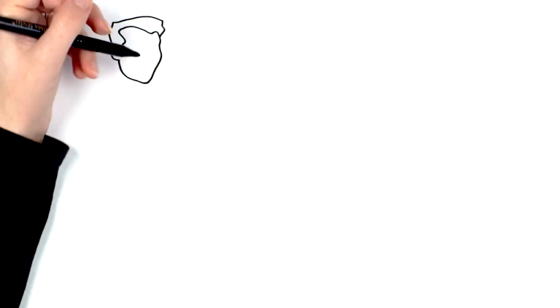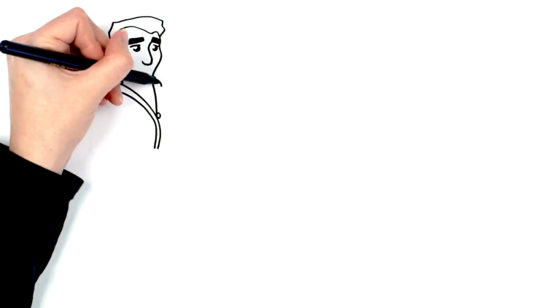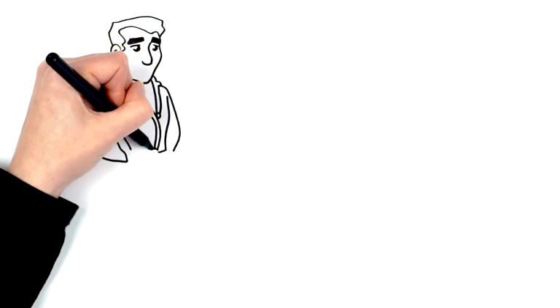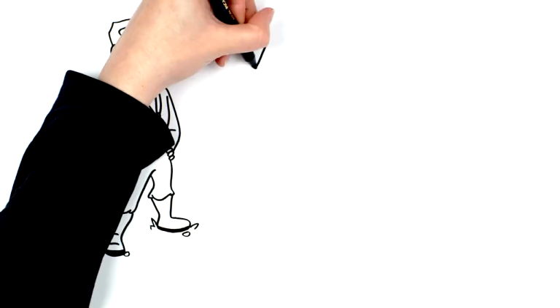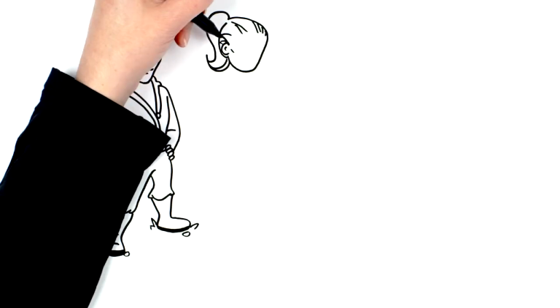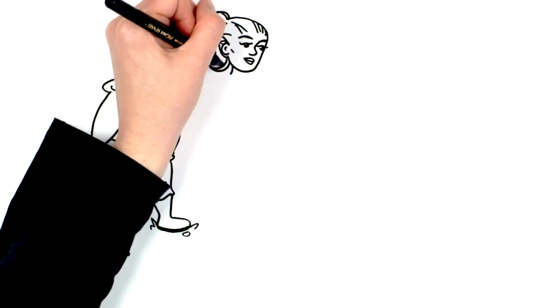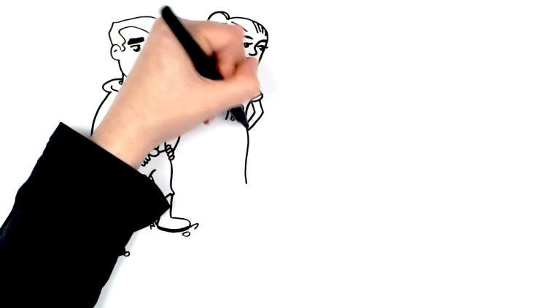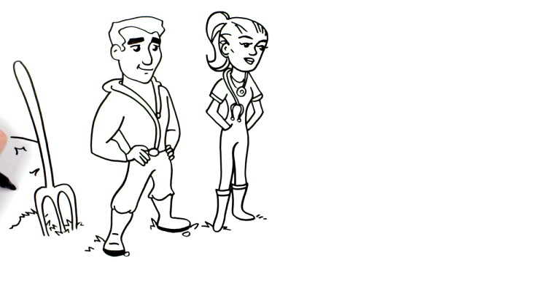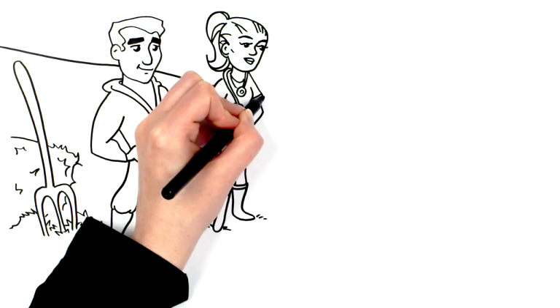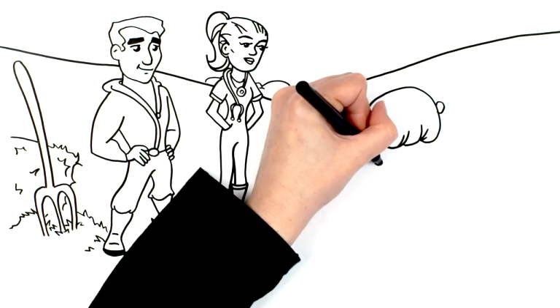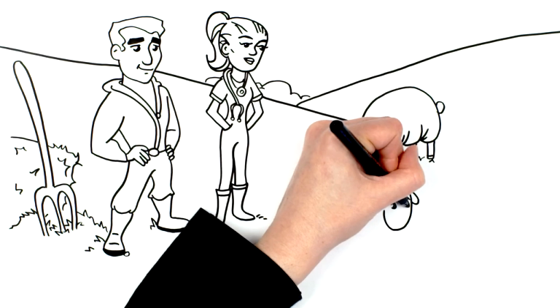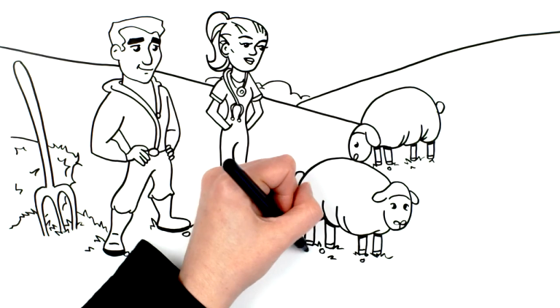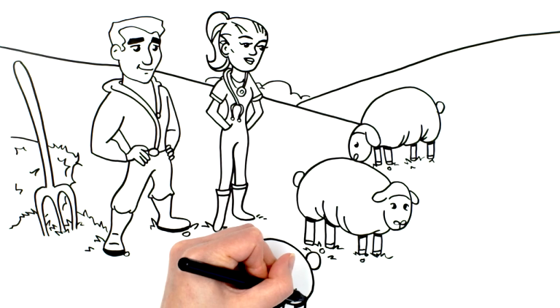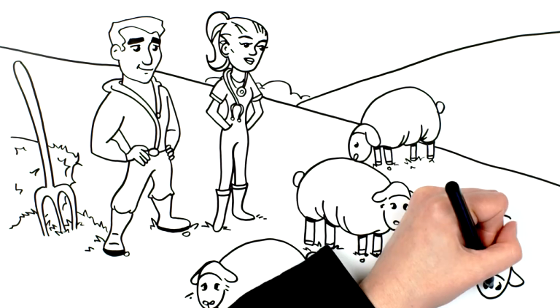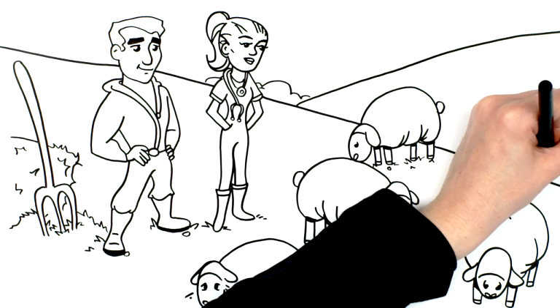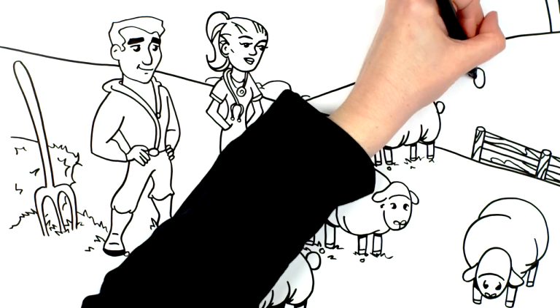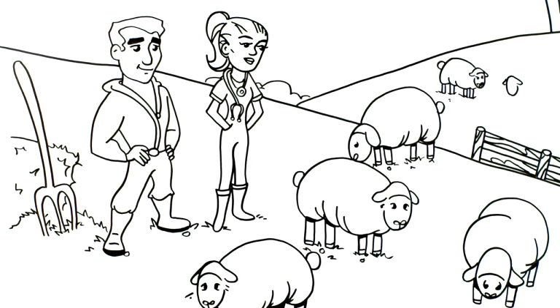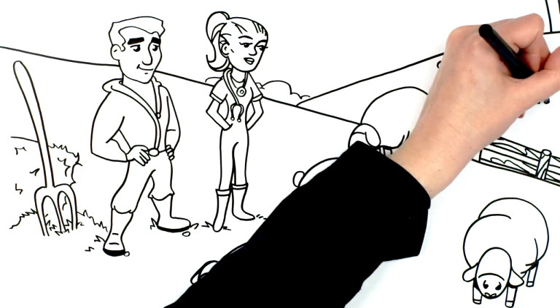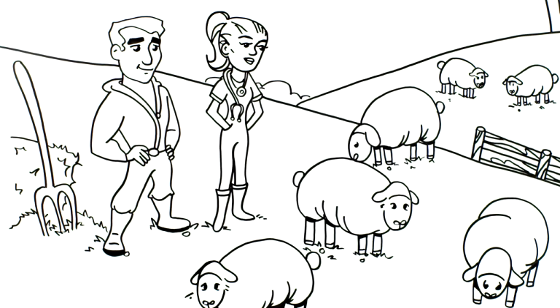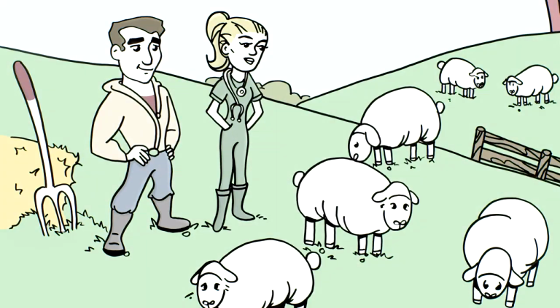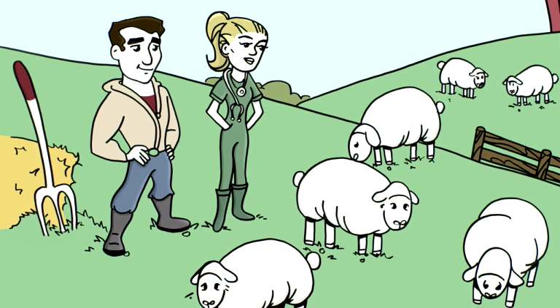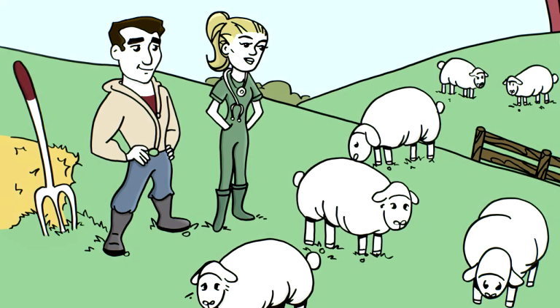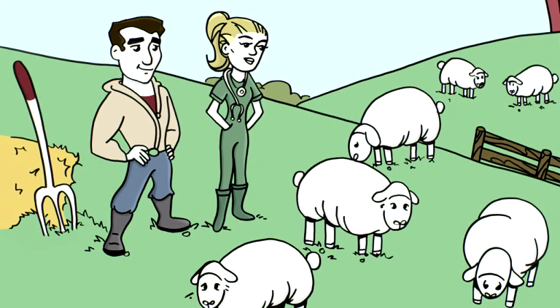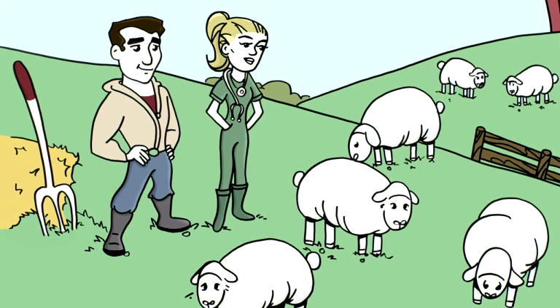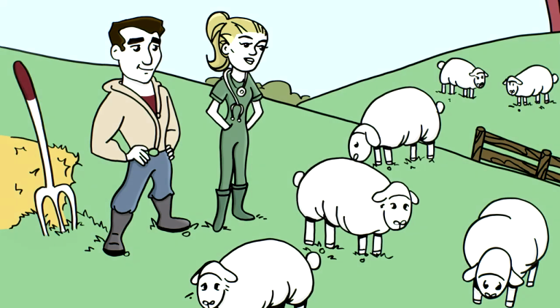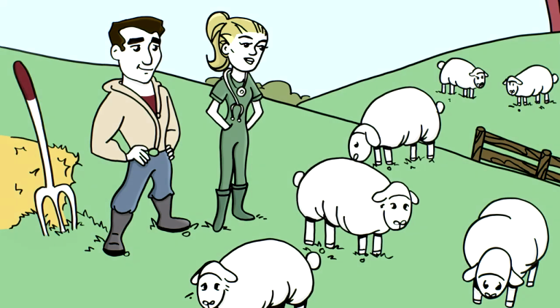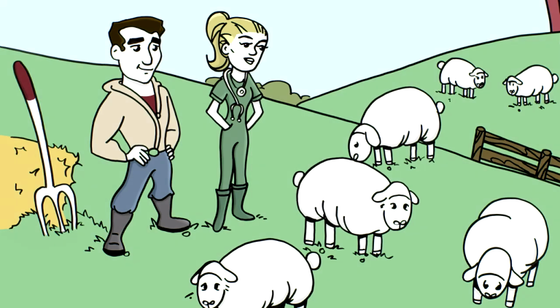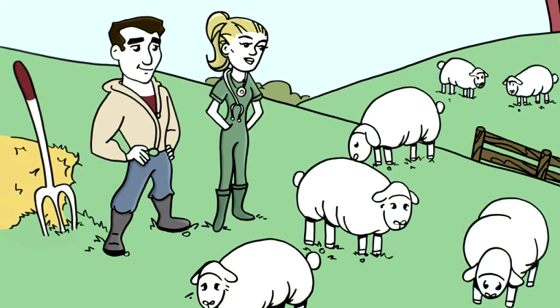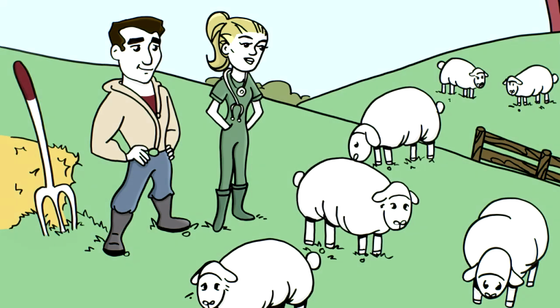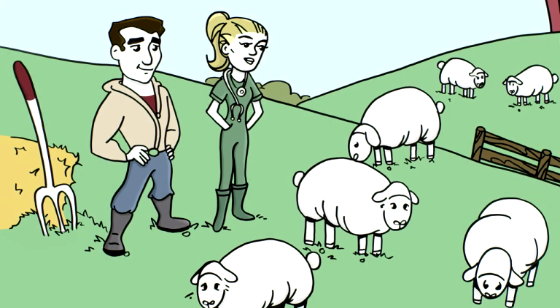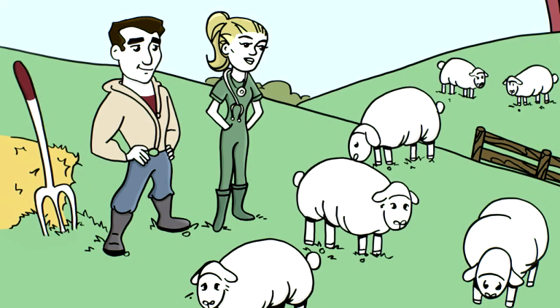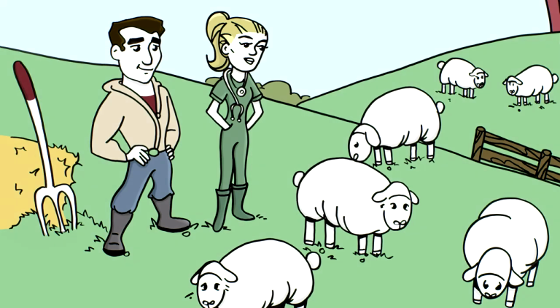So, how much is that dead sheep worth? You may think it's worth nothing — after all, it is dead. But the information it may provide could make it the most valuable animal in your flock.